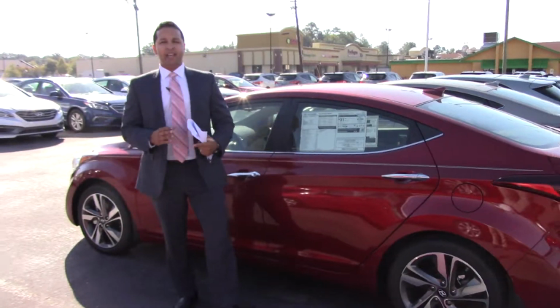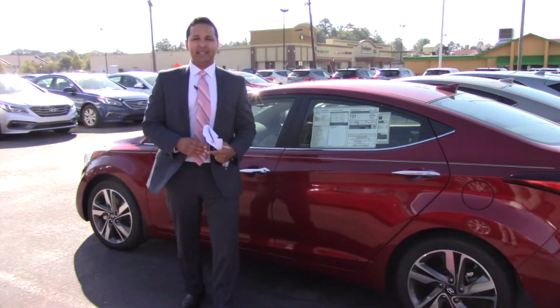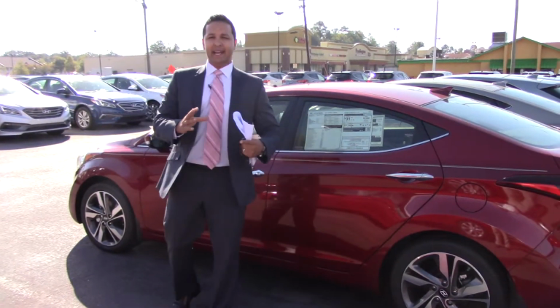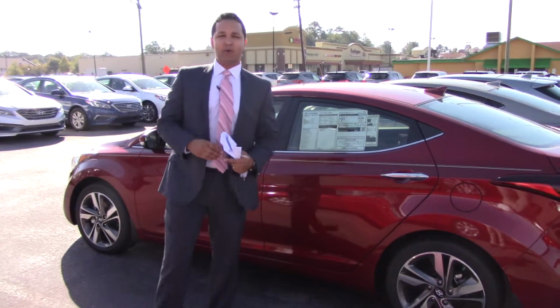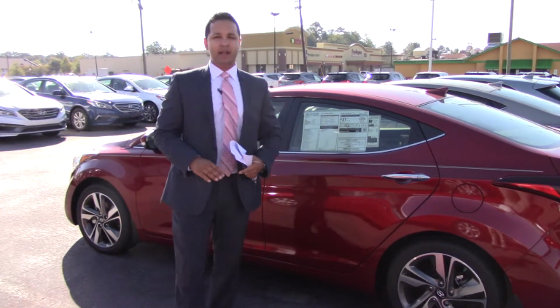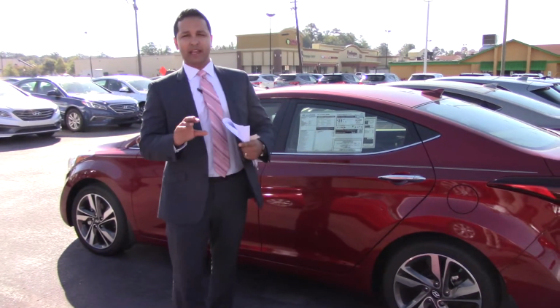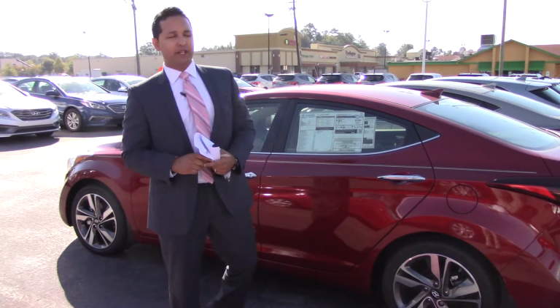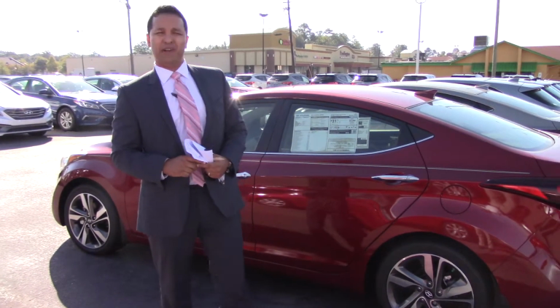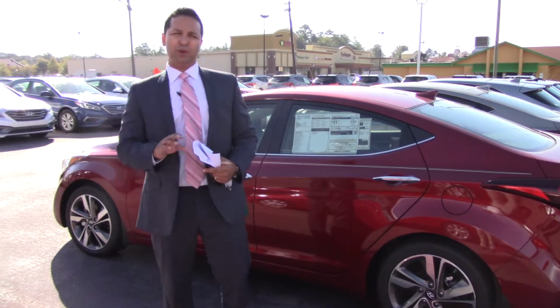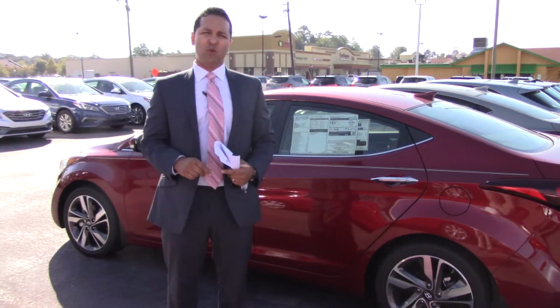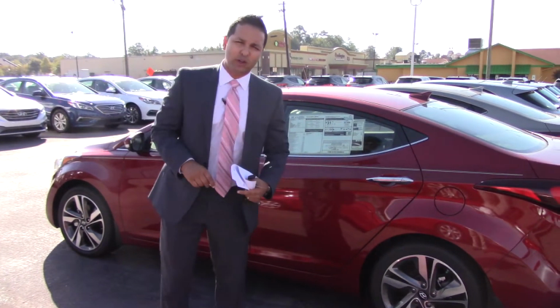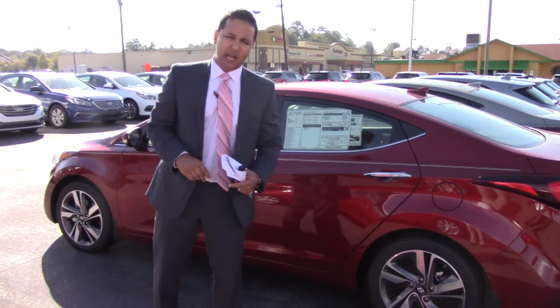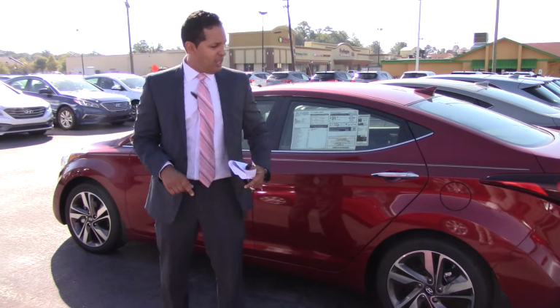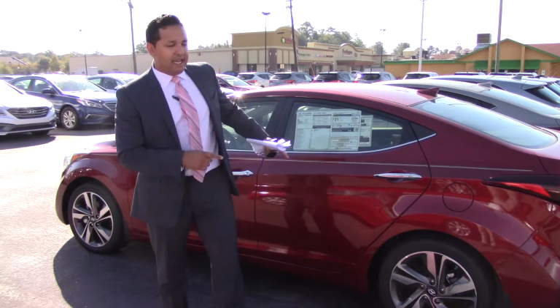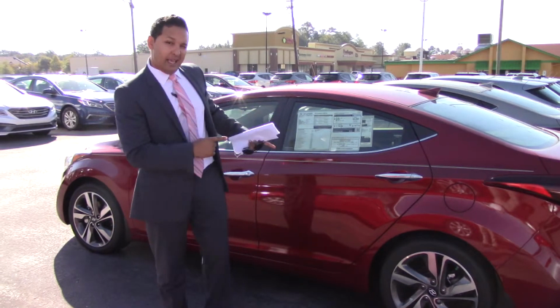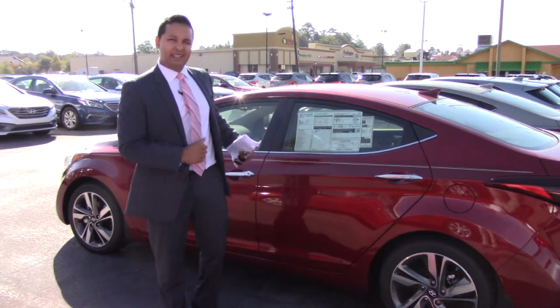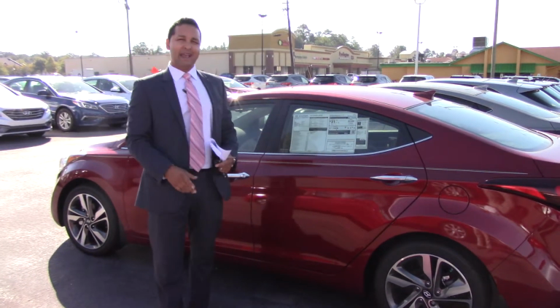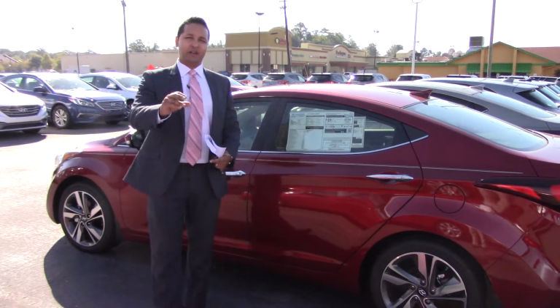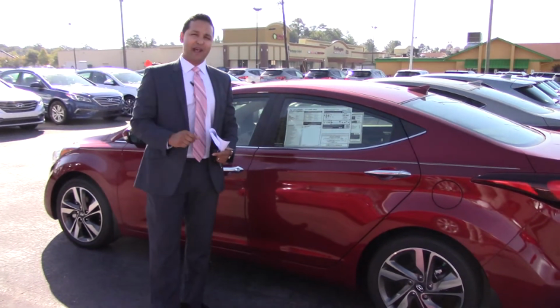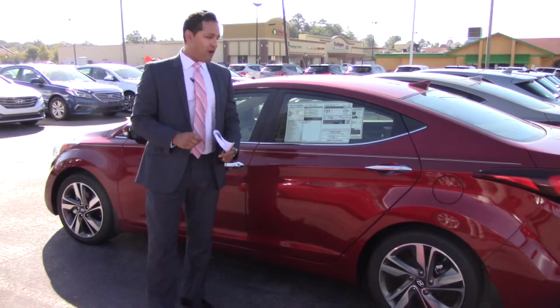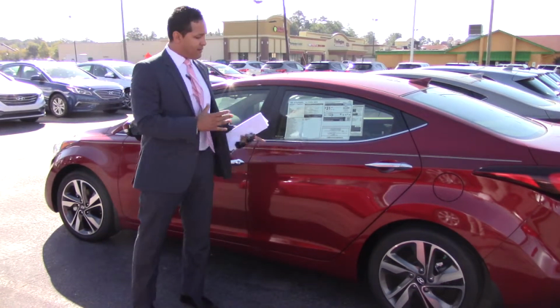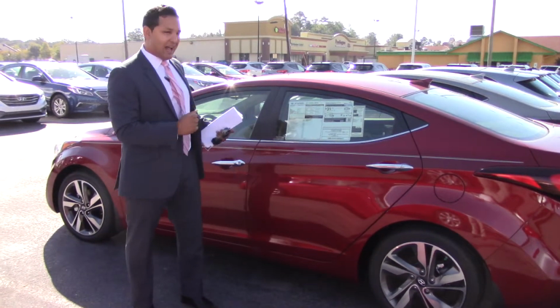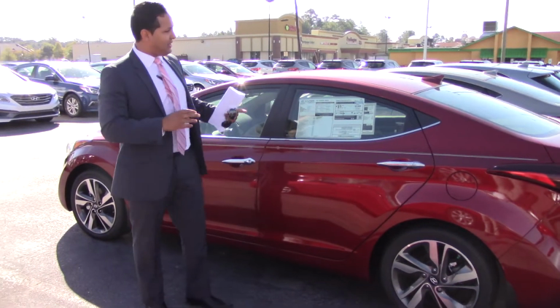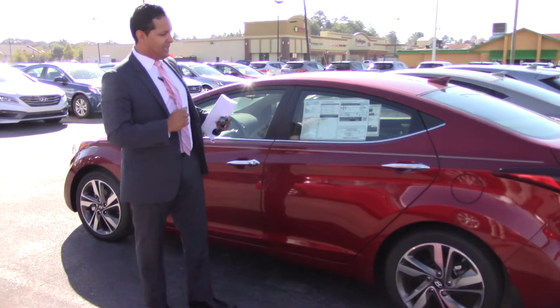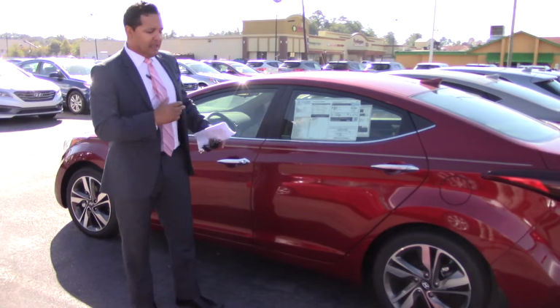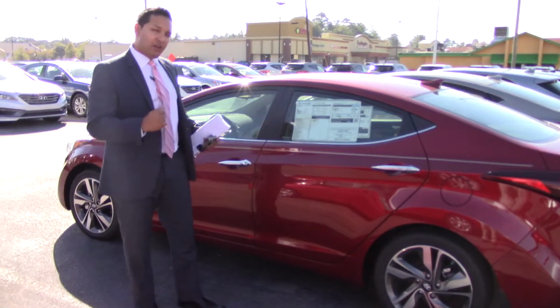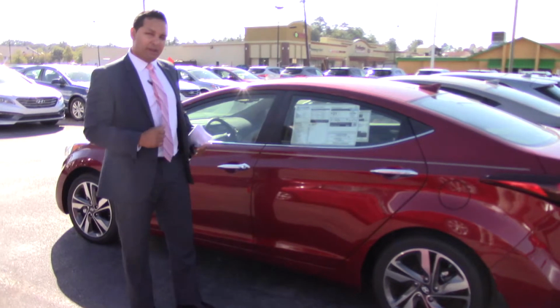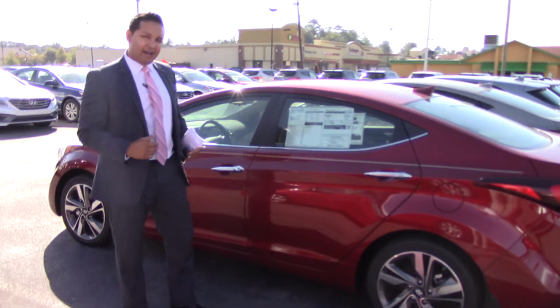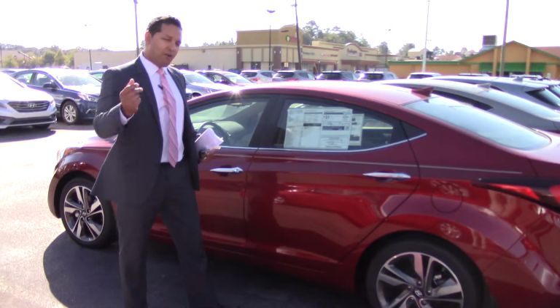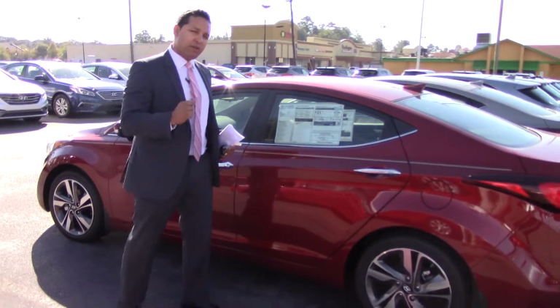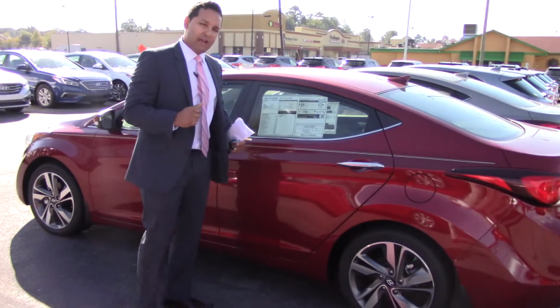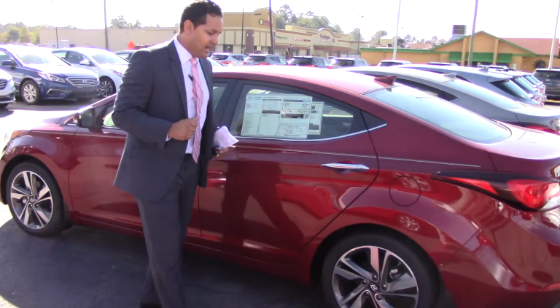Hey Trent, Danny, Tamron Hyundai. I want to thank you for your internet inquiry about the beautiful 2014 Elantra. This is the exact vehicle you asked for. I wanted to pull it out so you could see it, show you a little bit about it, and welcome you to Tamron Hyundai.